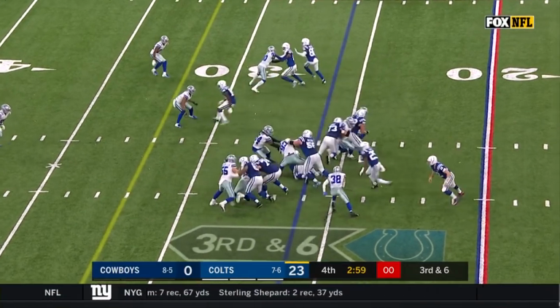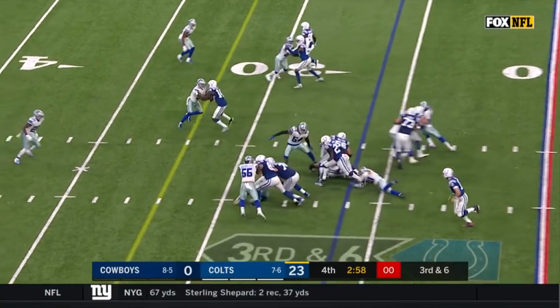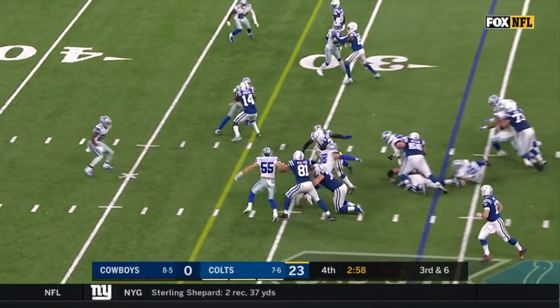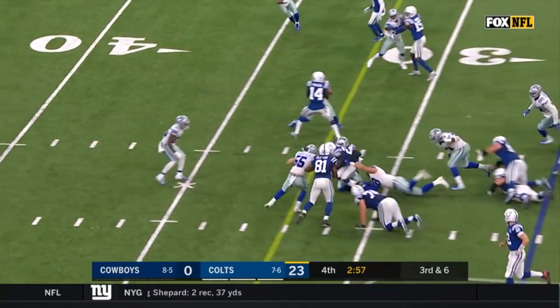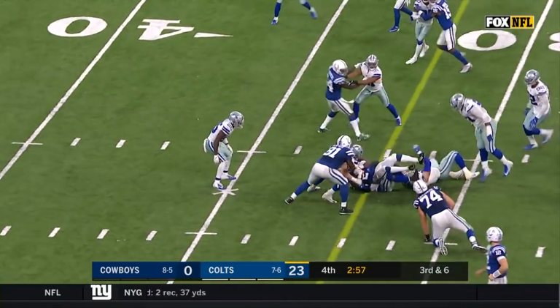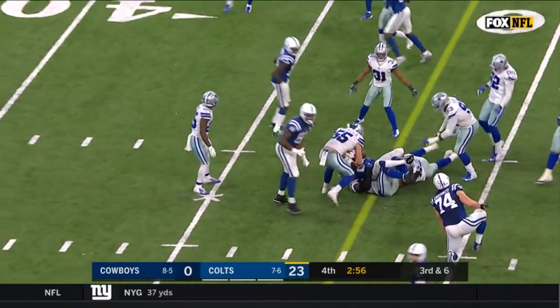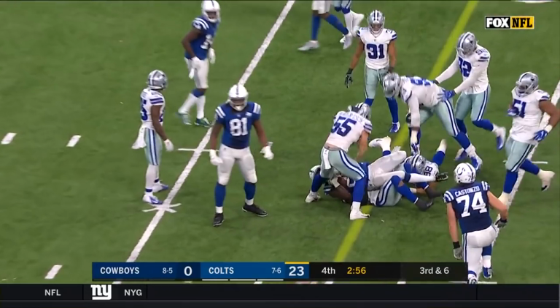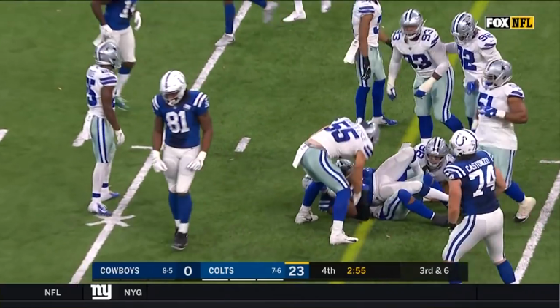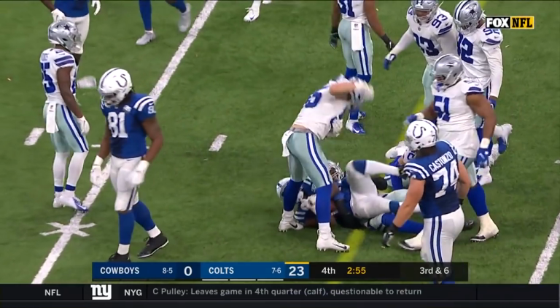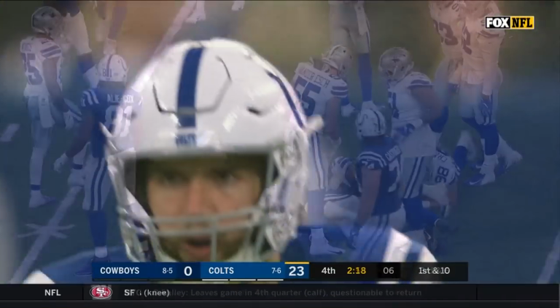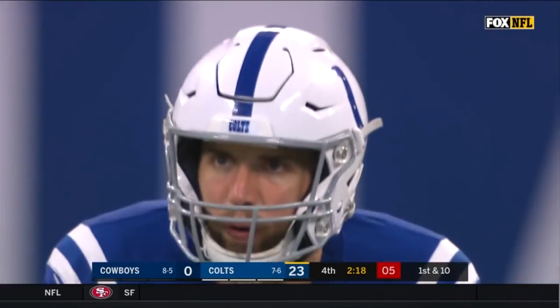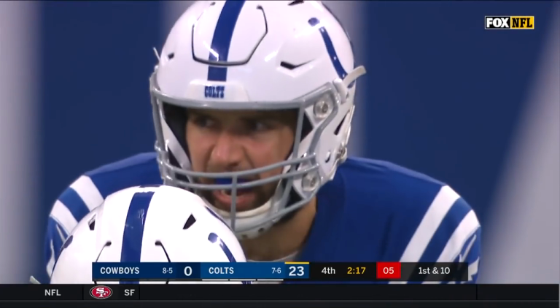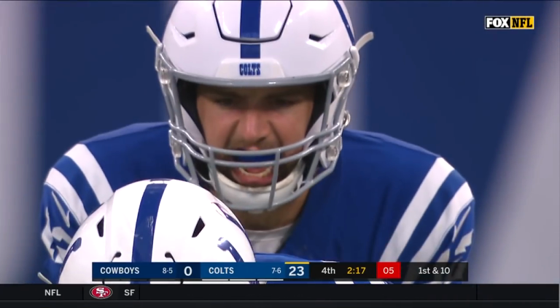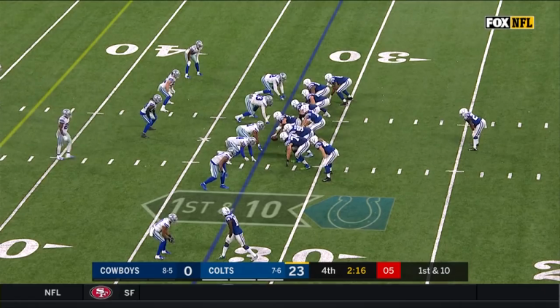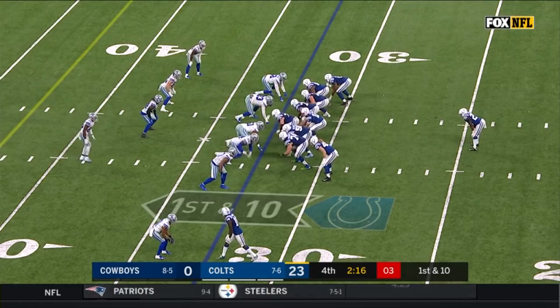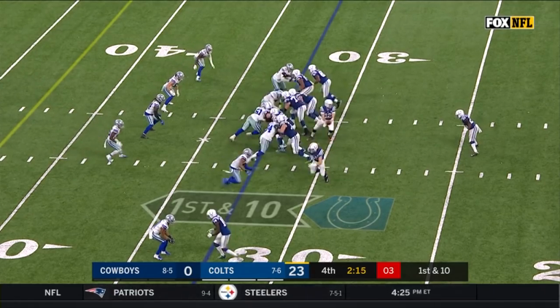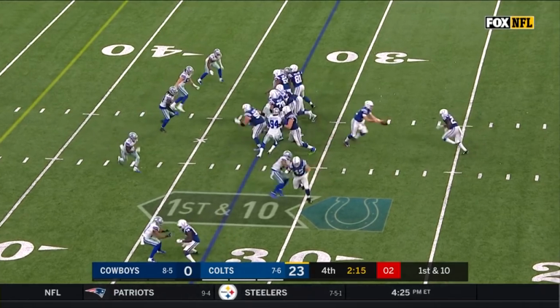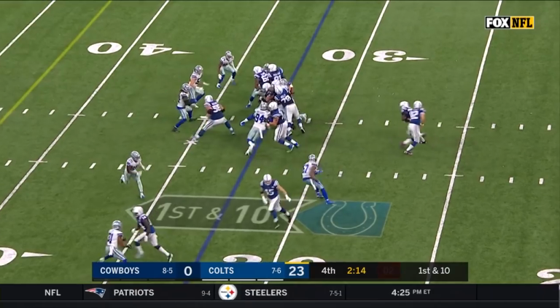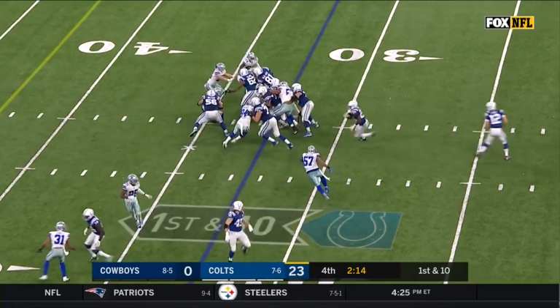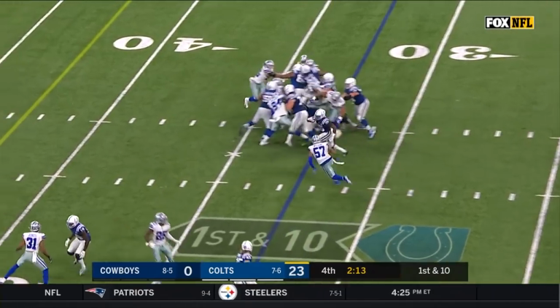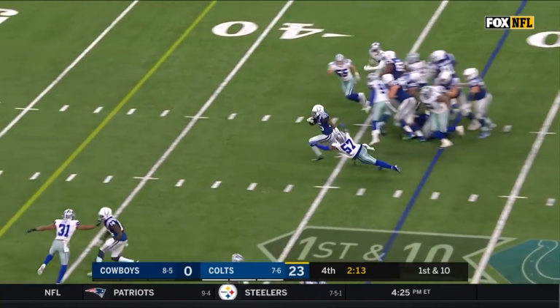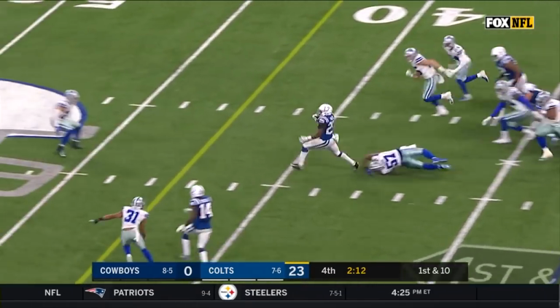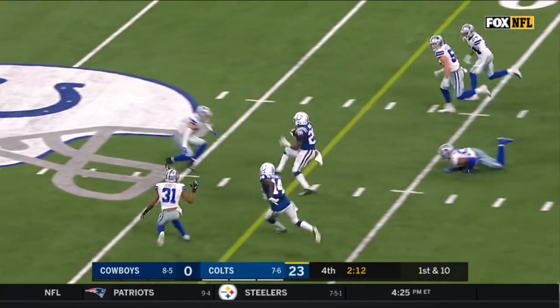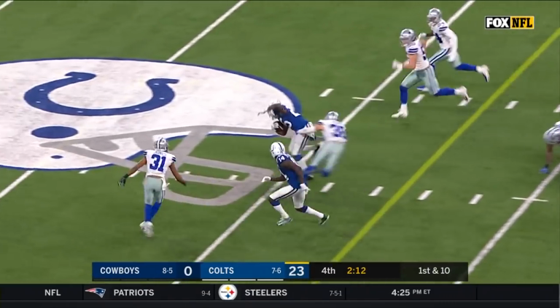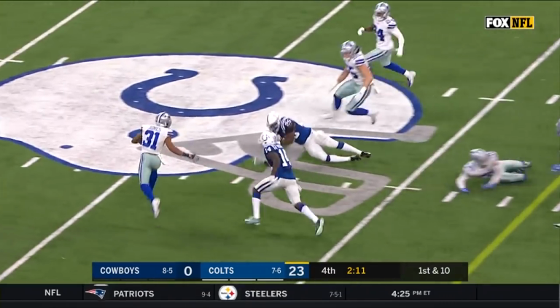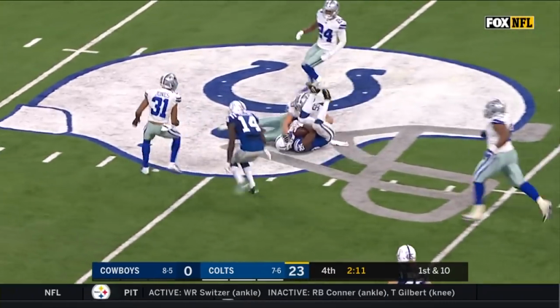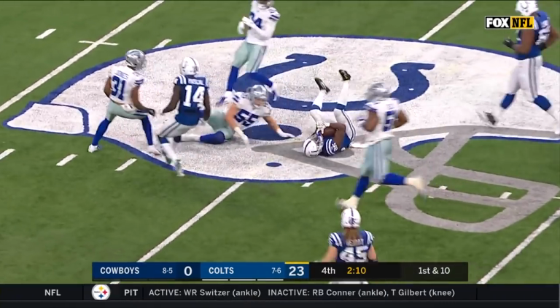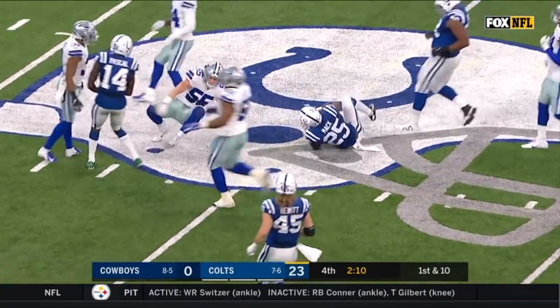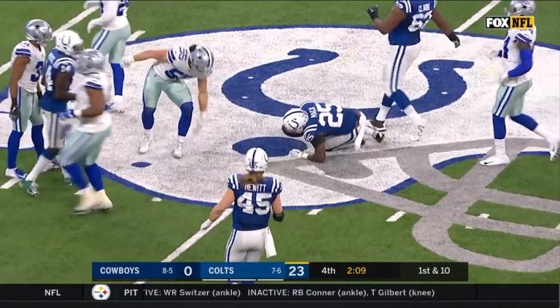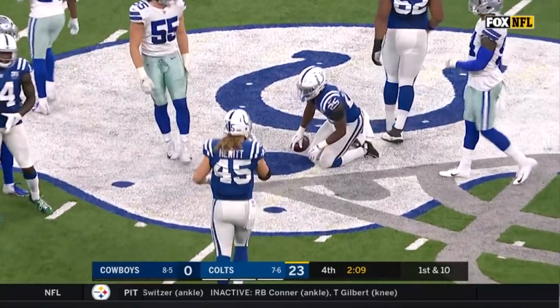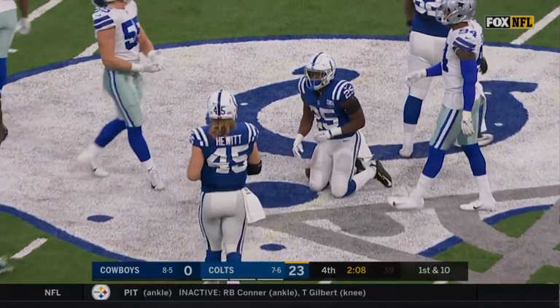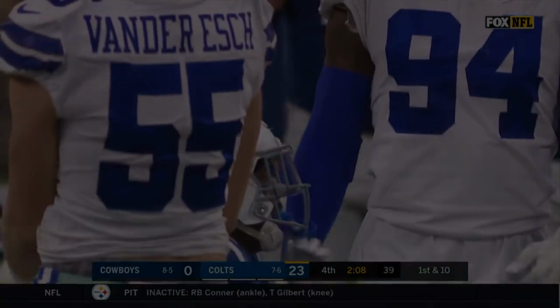Marlon Mack out. Here is Mack — whoa! Mack making people miss too. He's out near midfield.